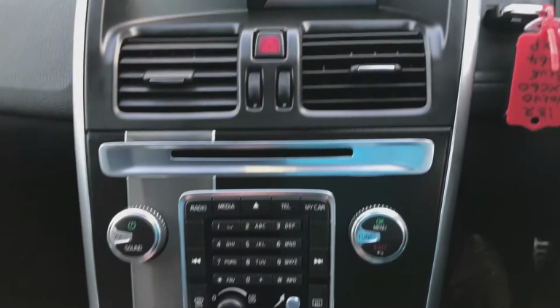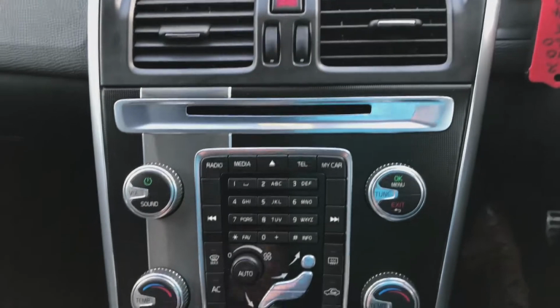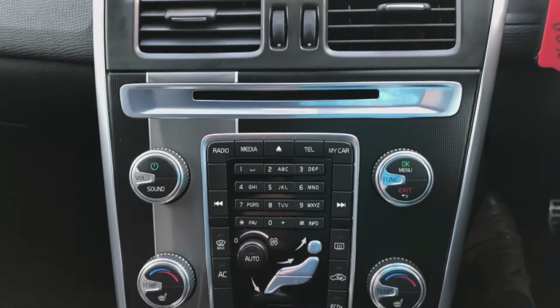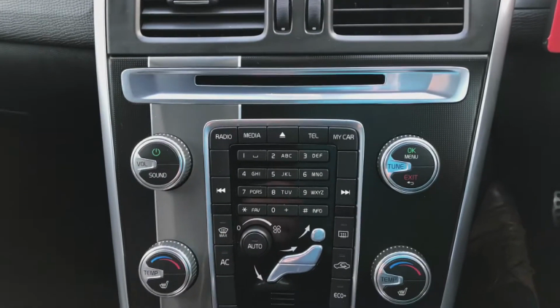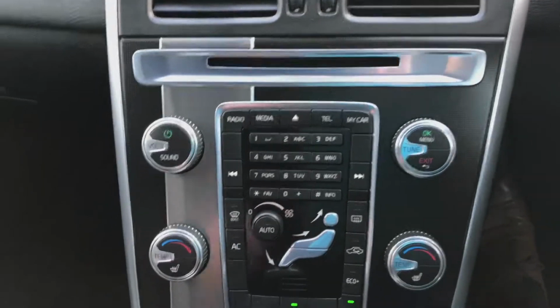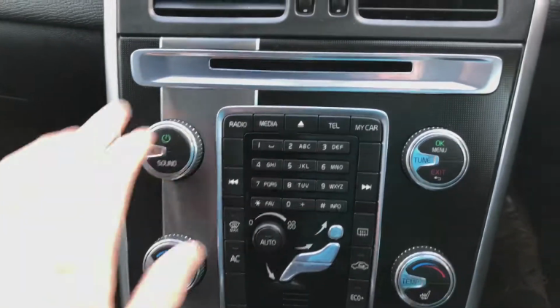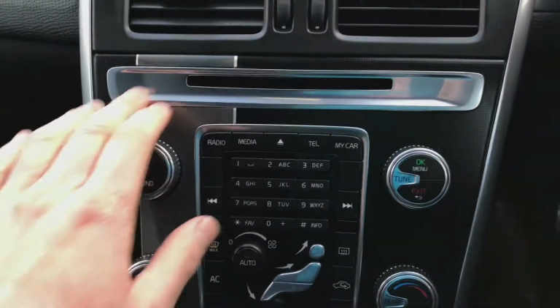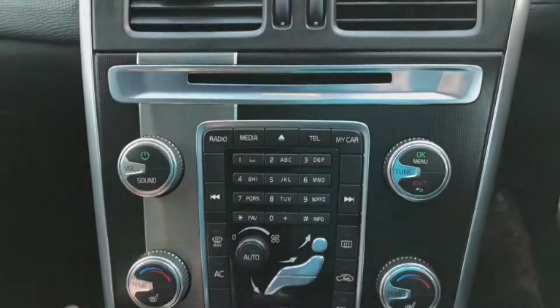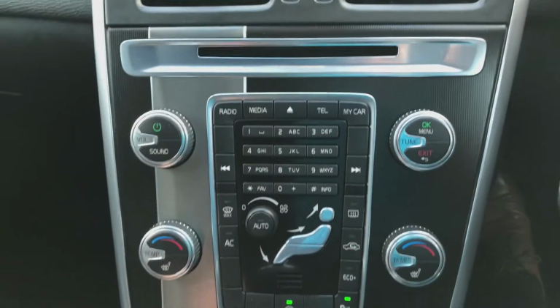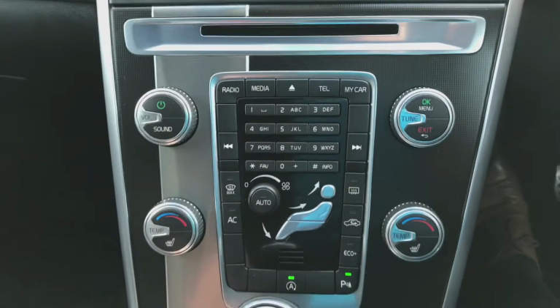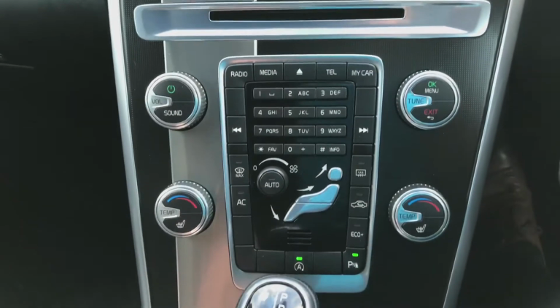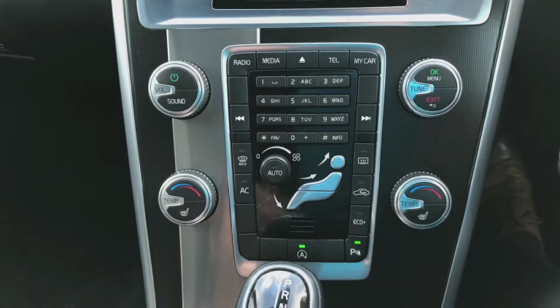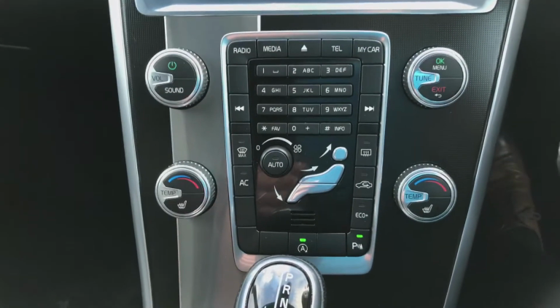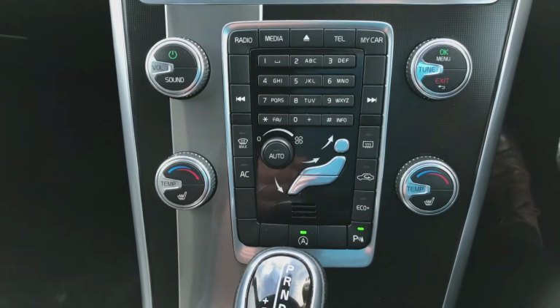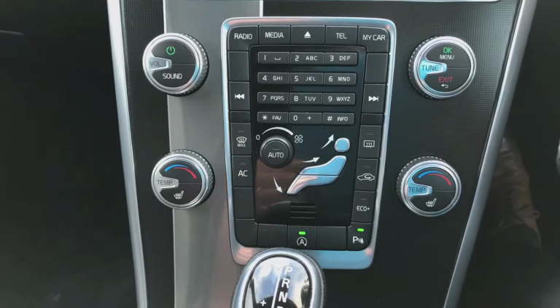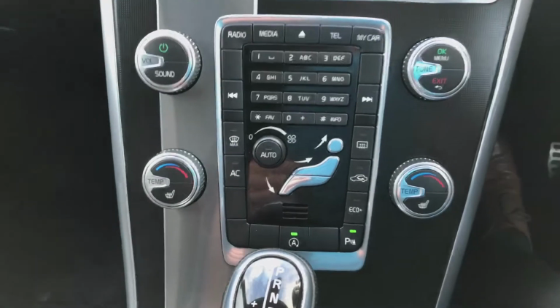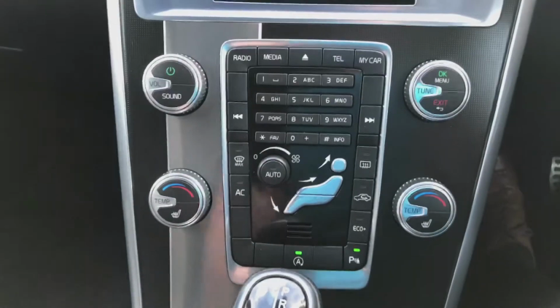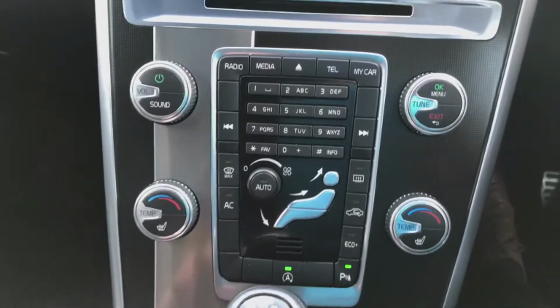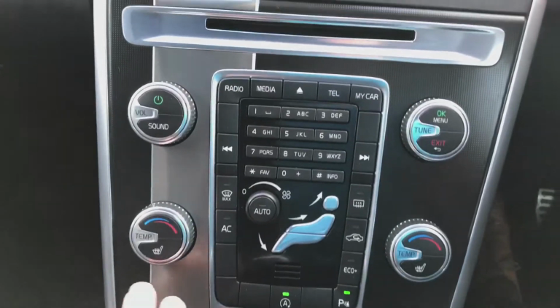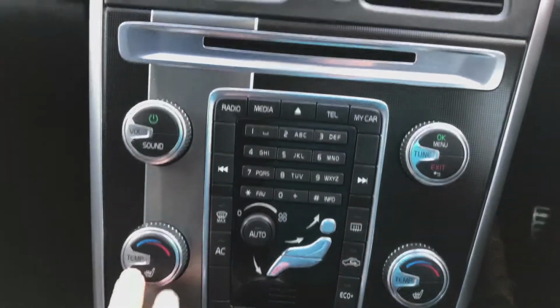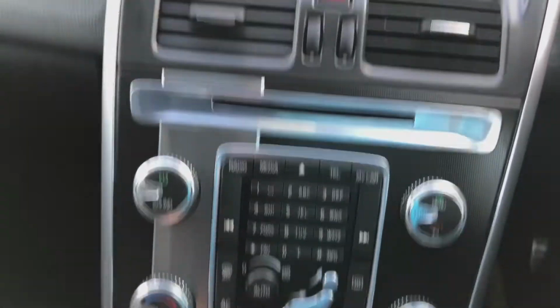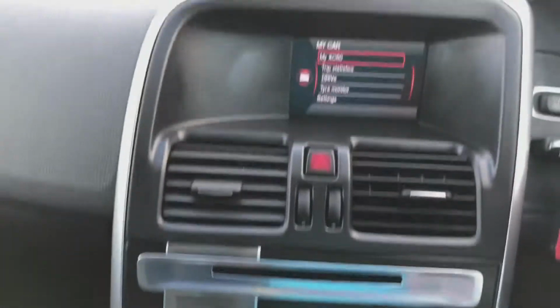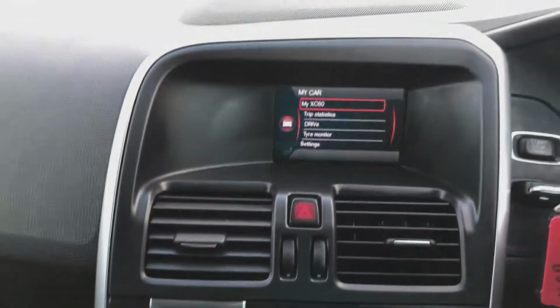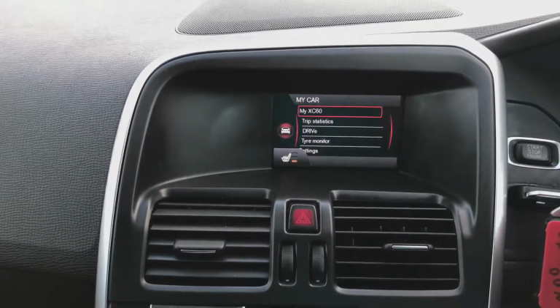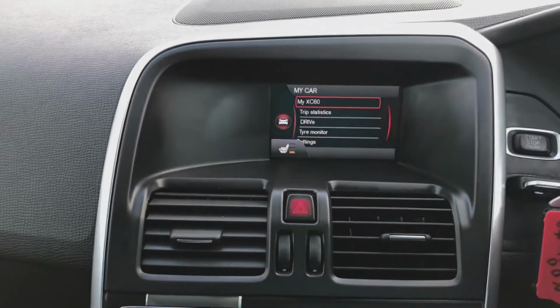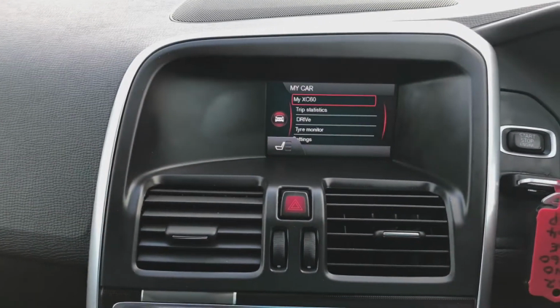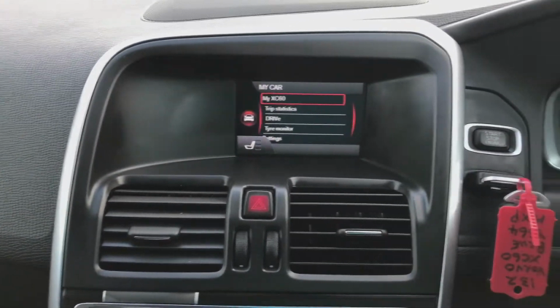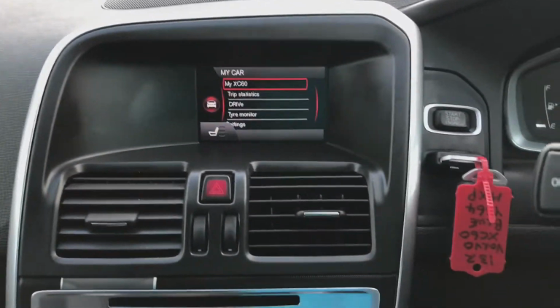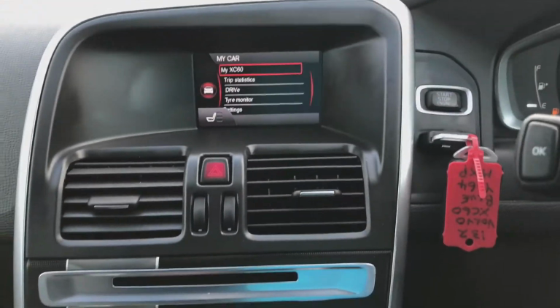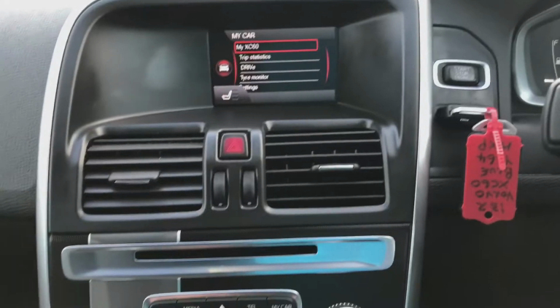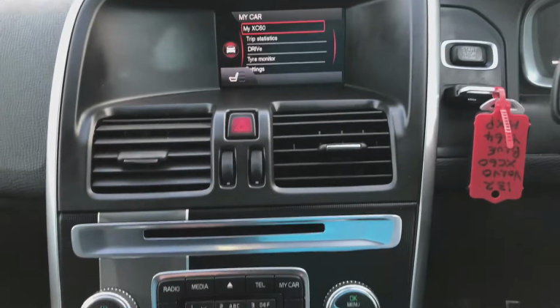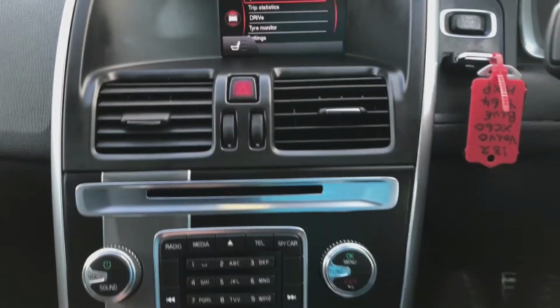Further down from that you've got the CD tray, your air conditioning, and controls for the heated seats for both the passenger and driver.